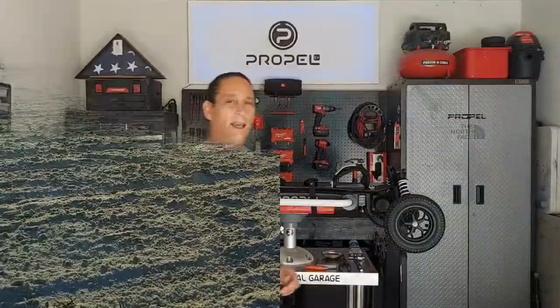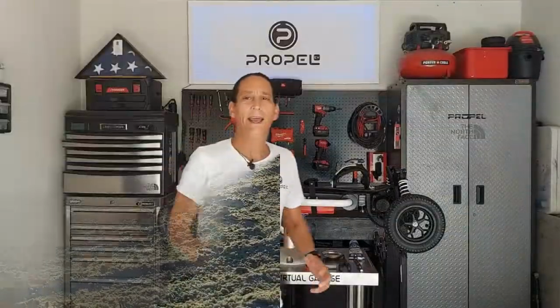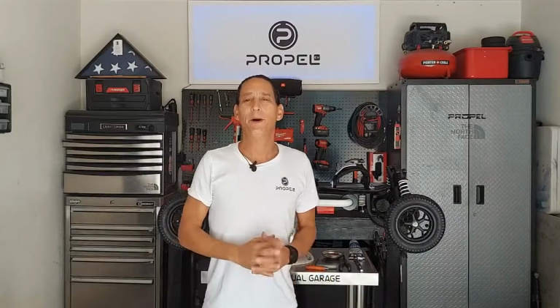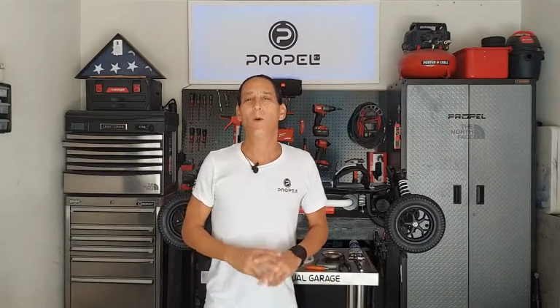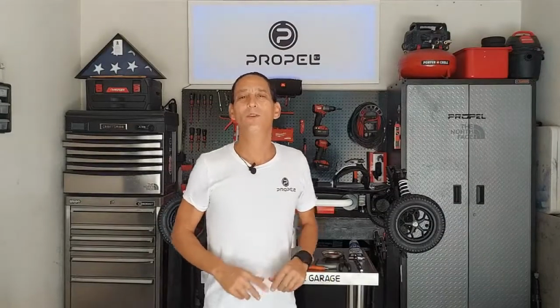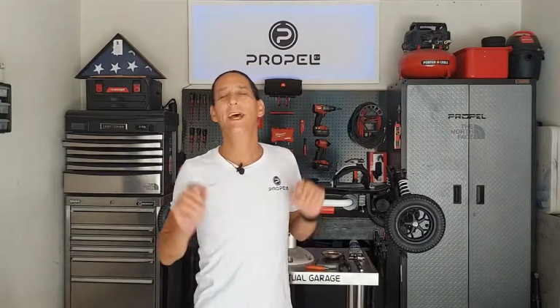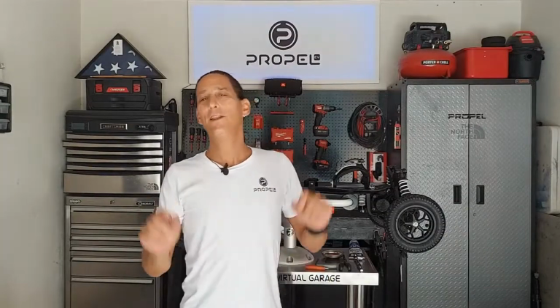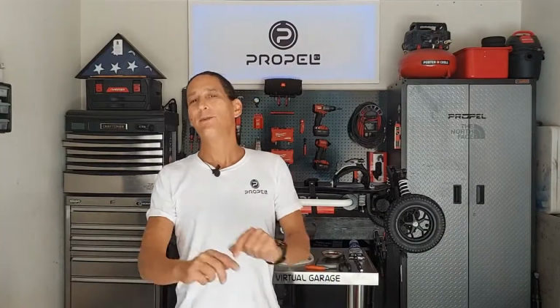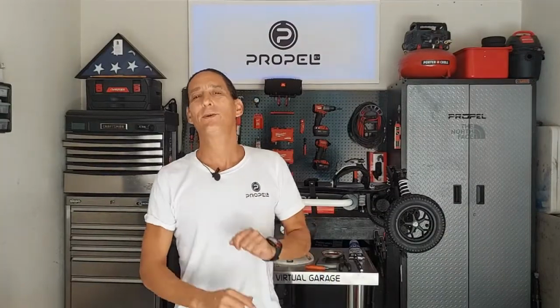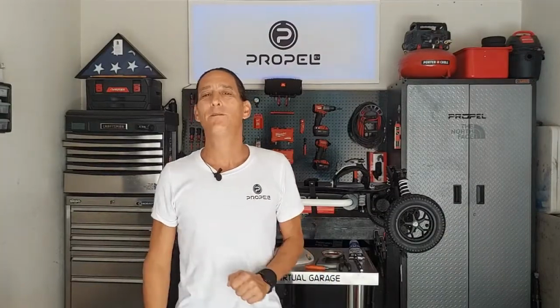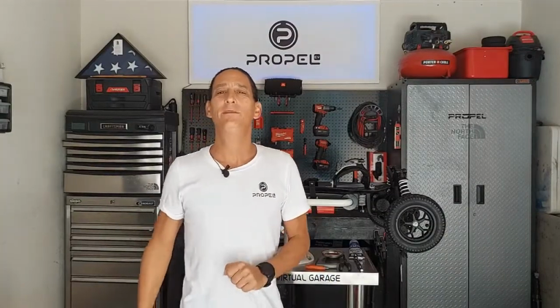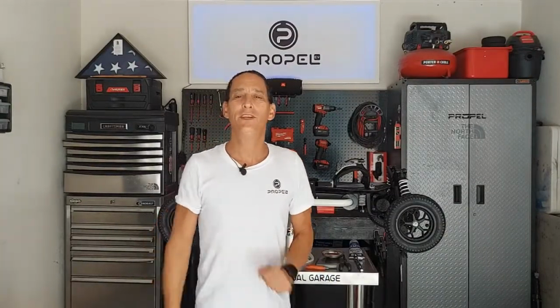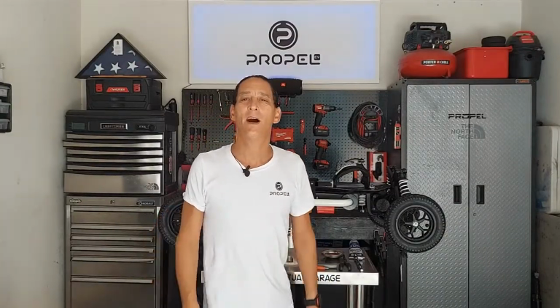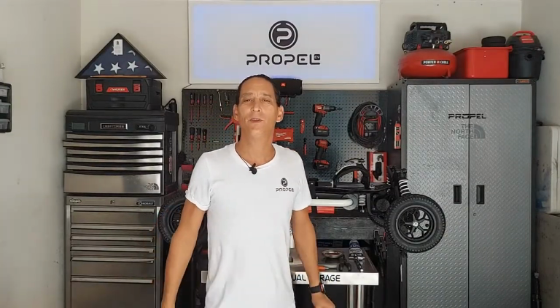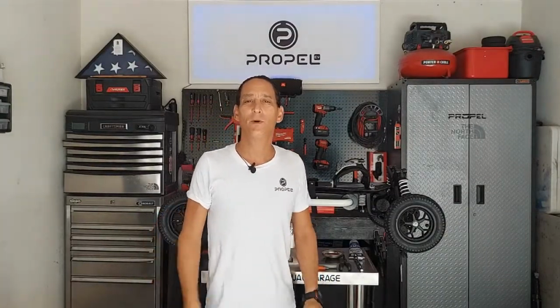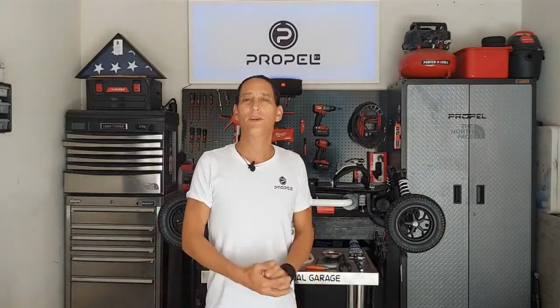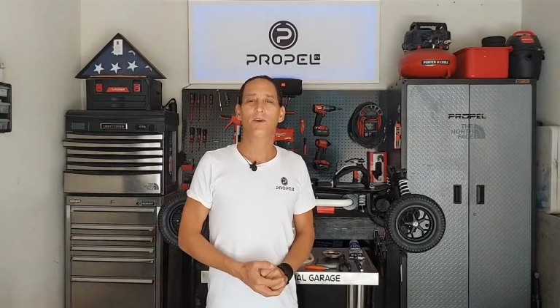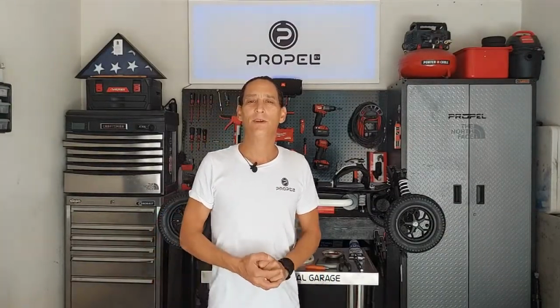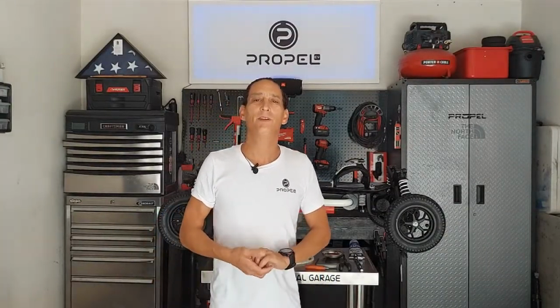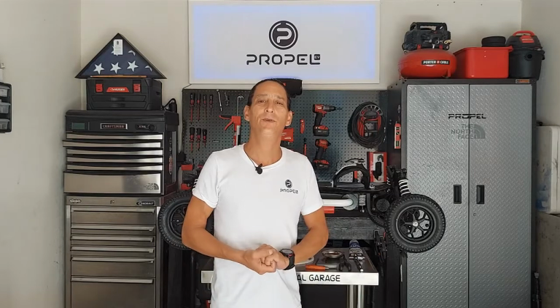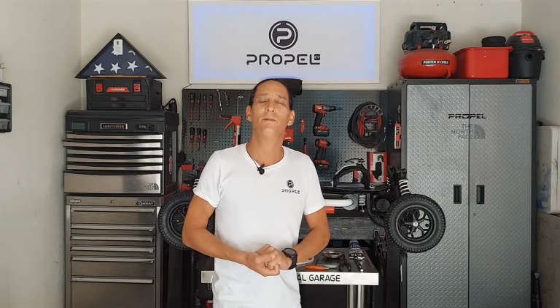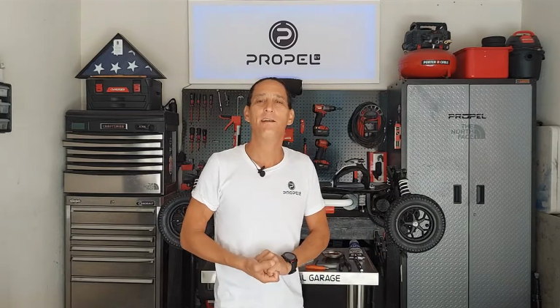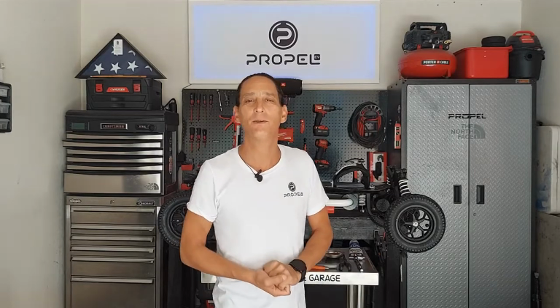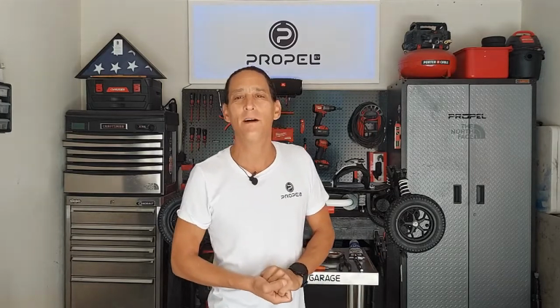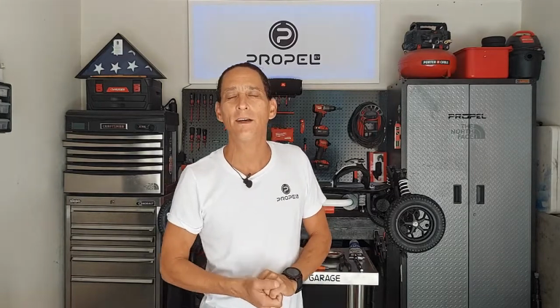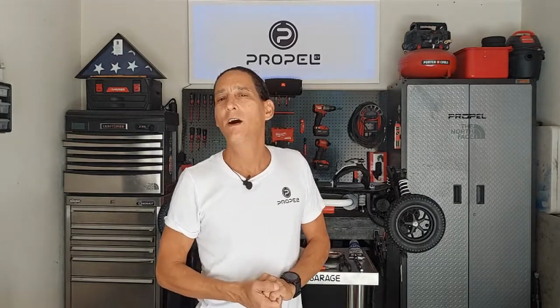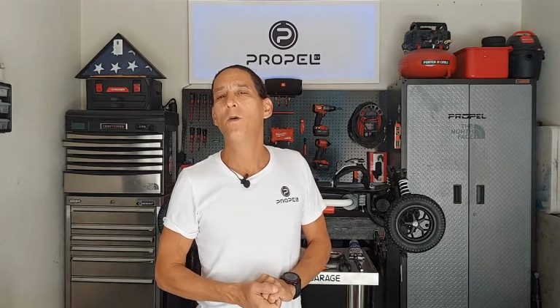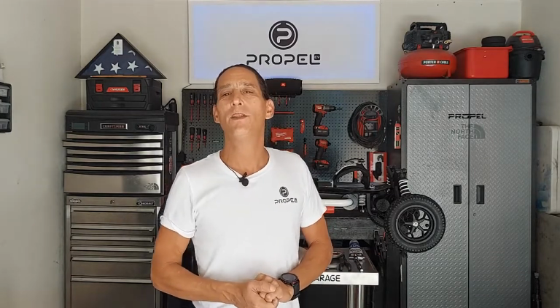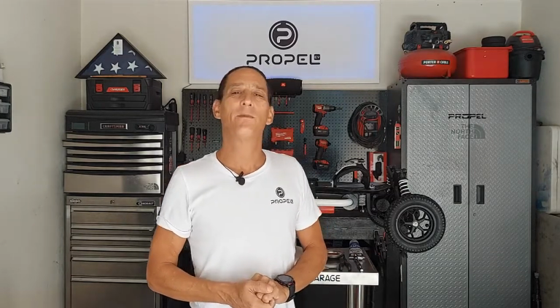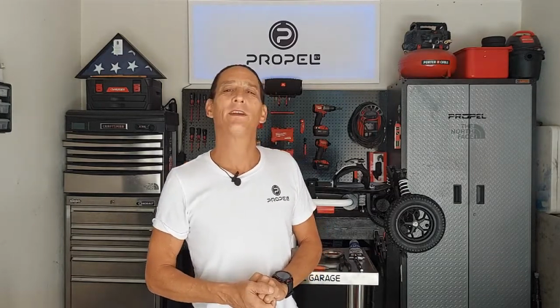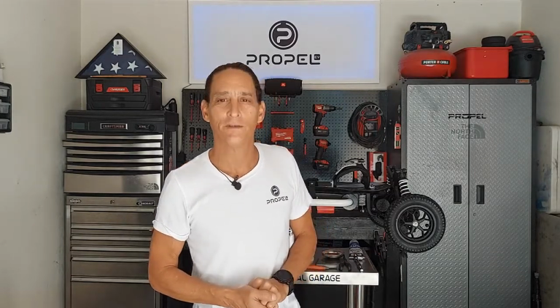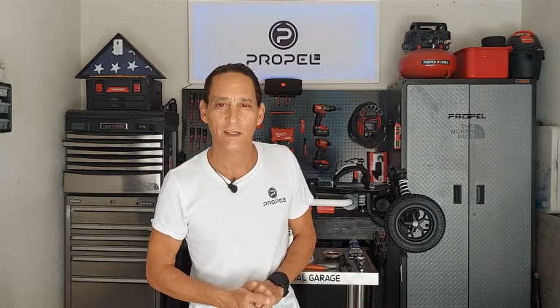Hey everybody, and welcome to yet another episode of PVG Garage with your host Russ Latonia, coming to you from Sarasota, Florida, home of the North American Service Center.